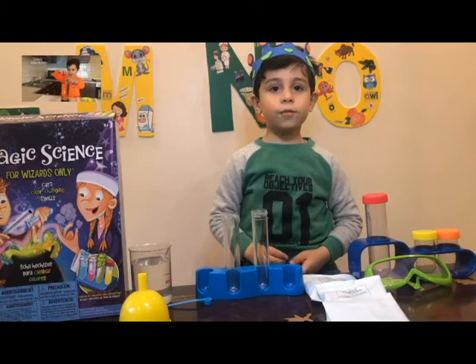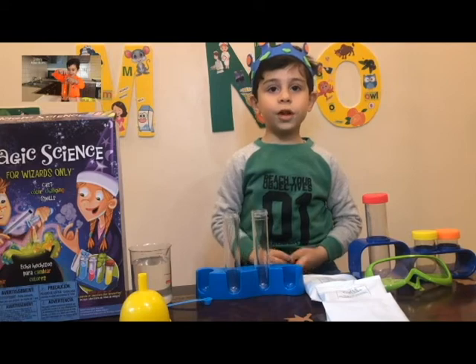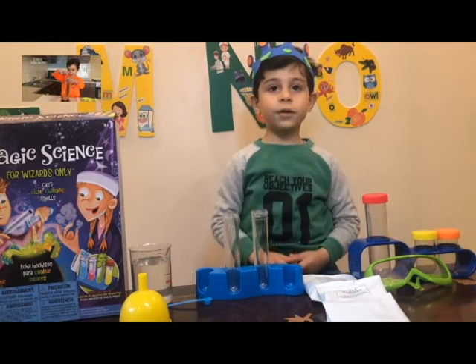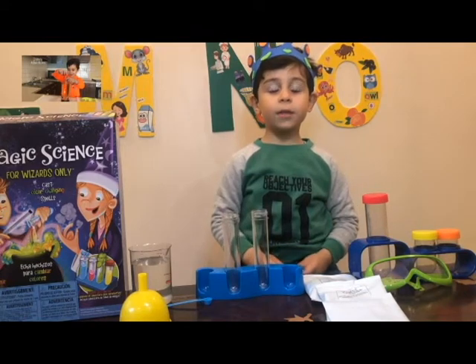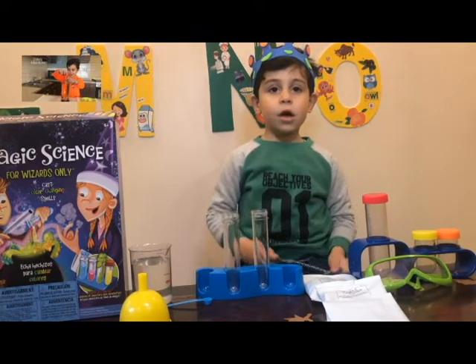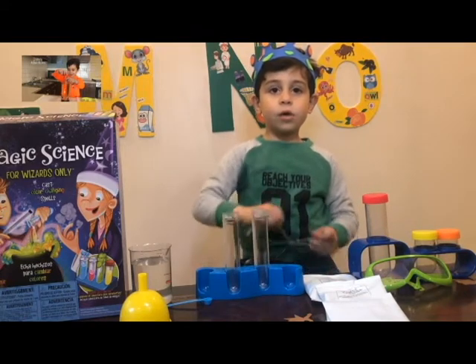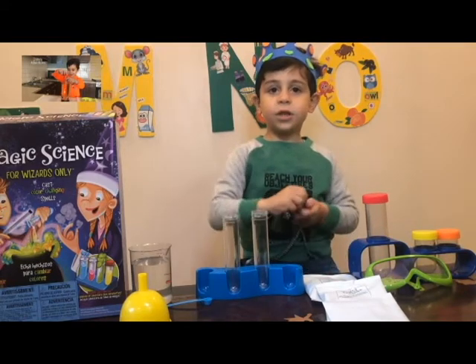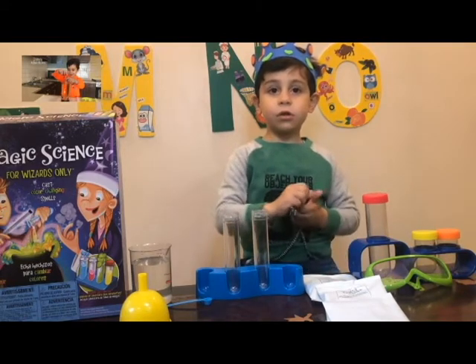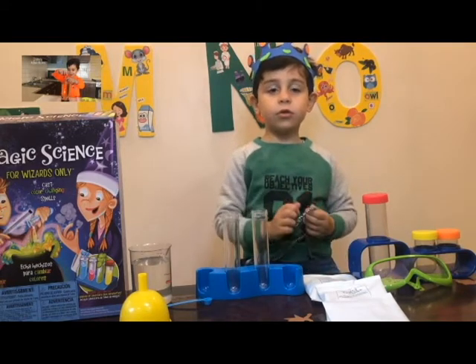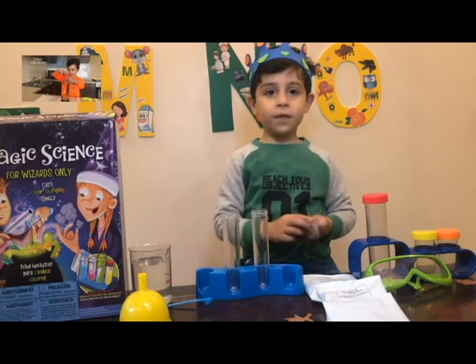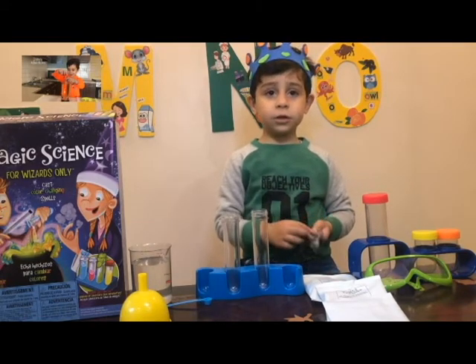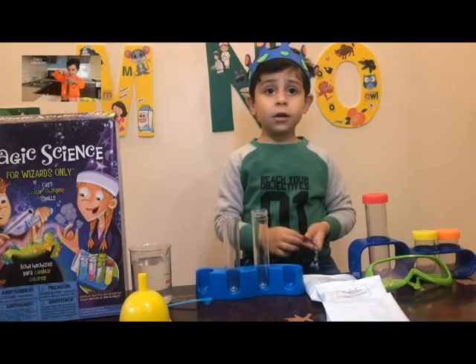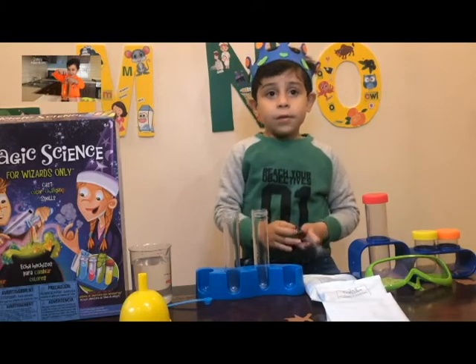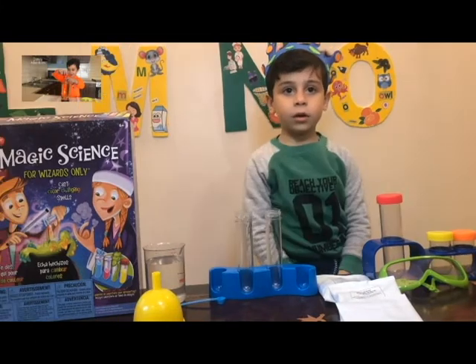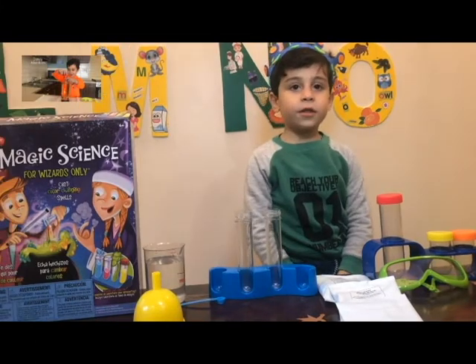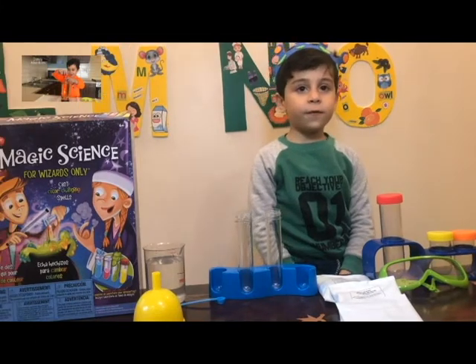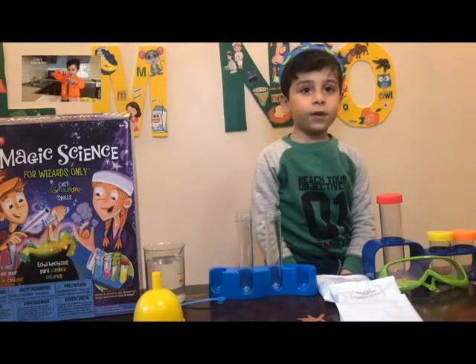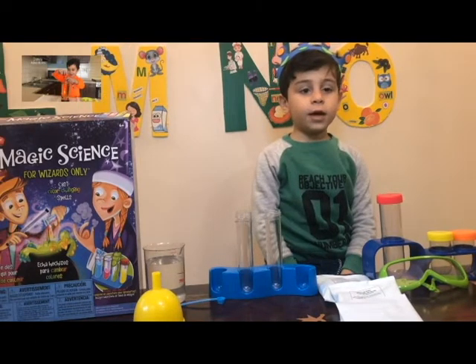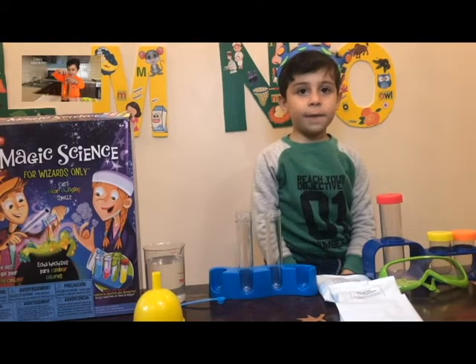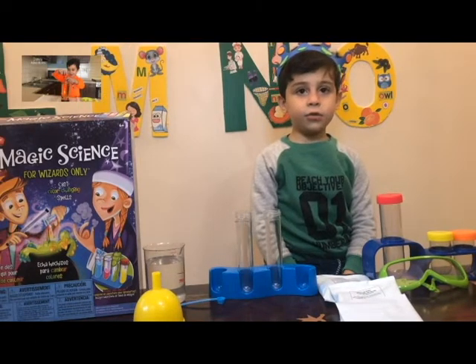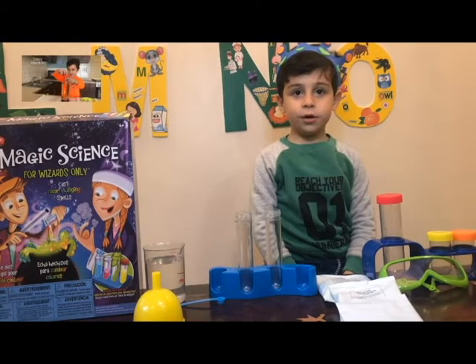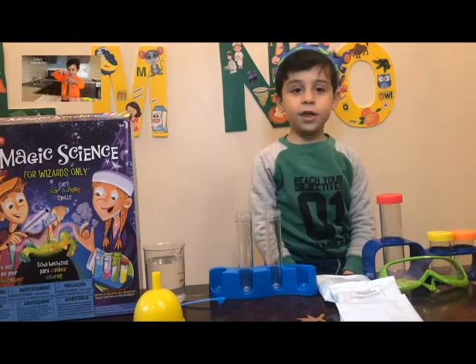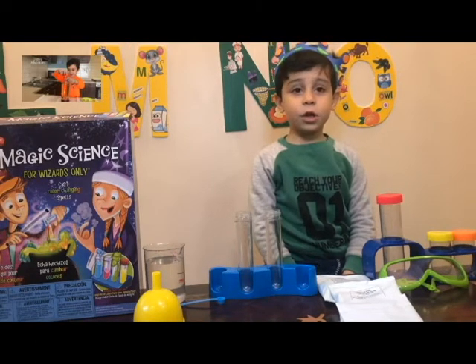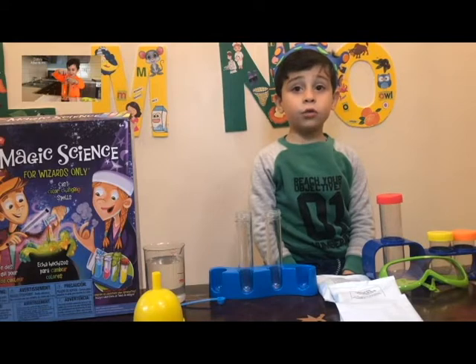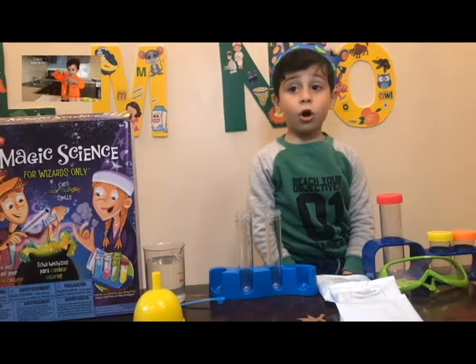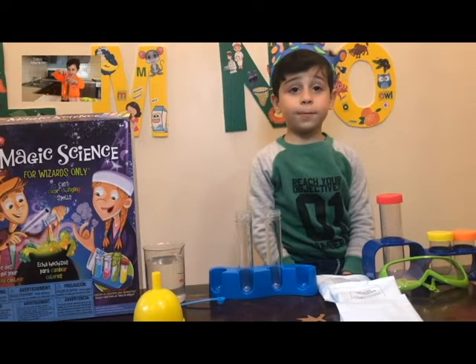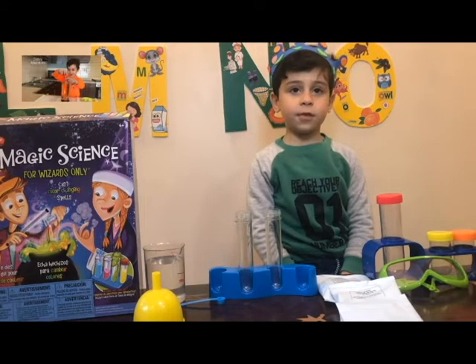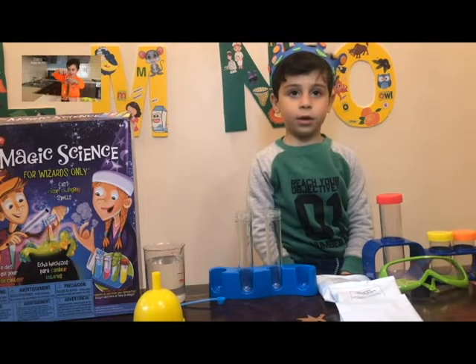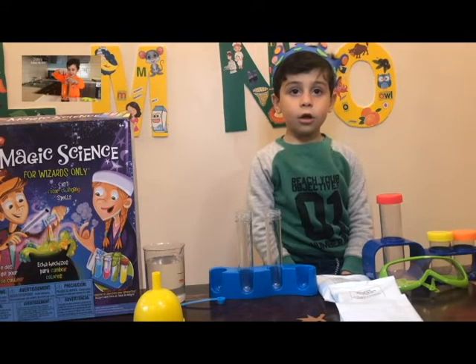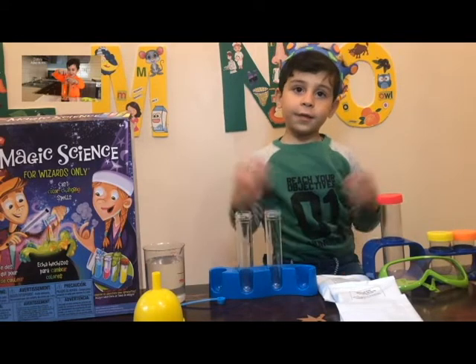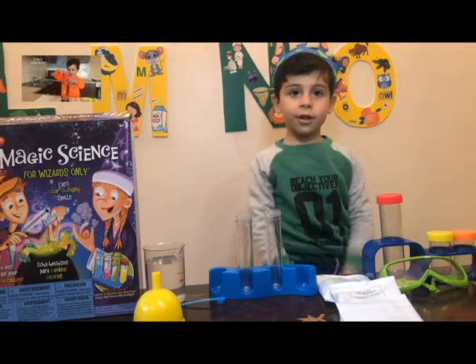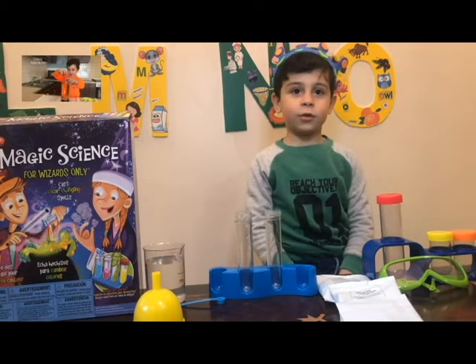Good morning everybody. Welcome to my channel. Do it as an adventure. This is my first video in the Happy New Year. Today we are going to do the Hocus Pocus experiment. So let's get right into it.